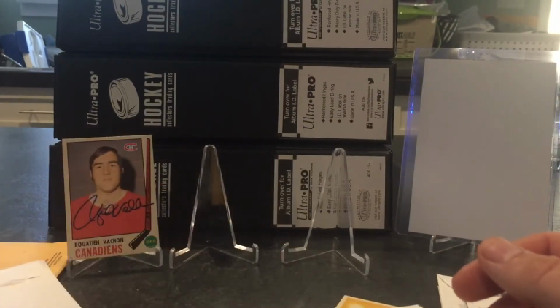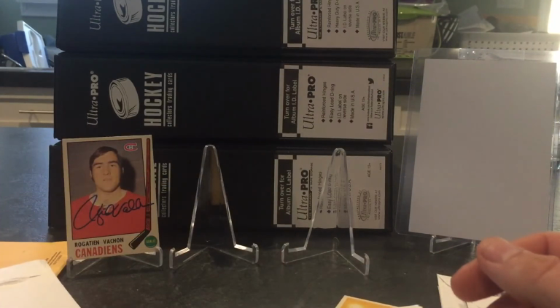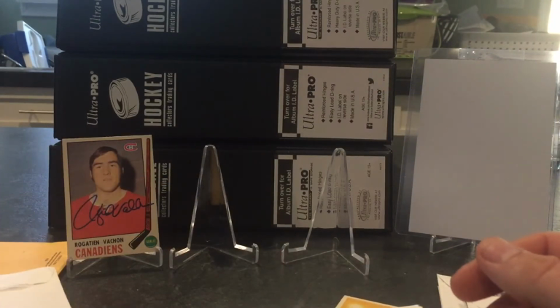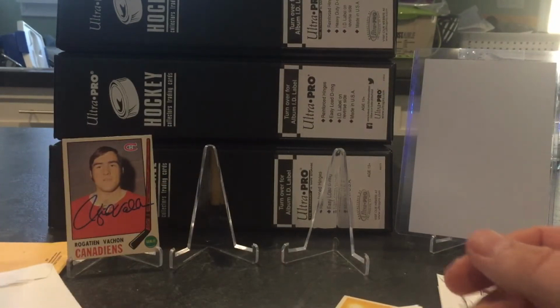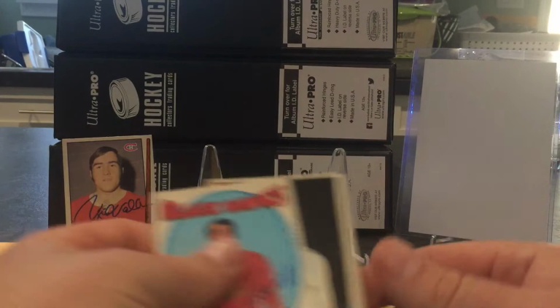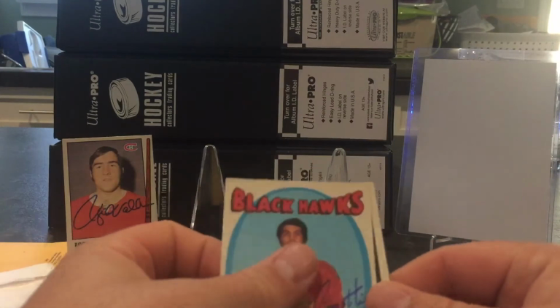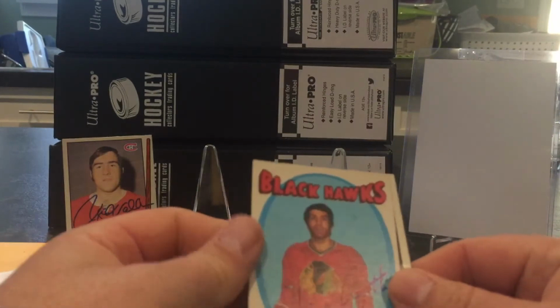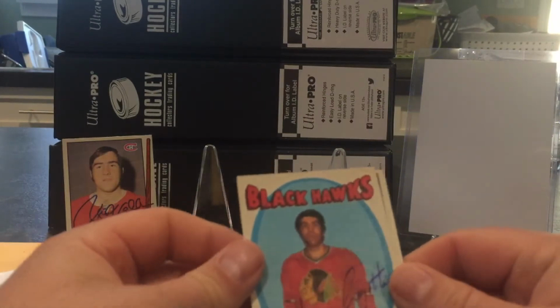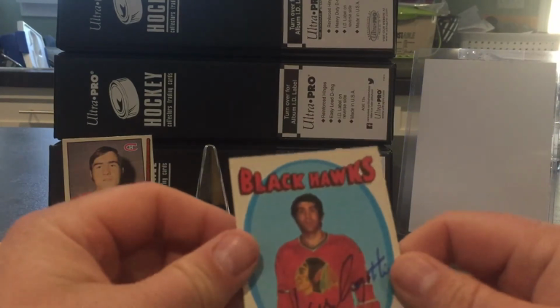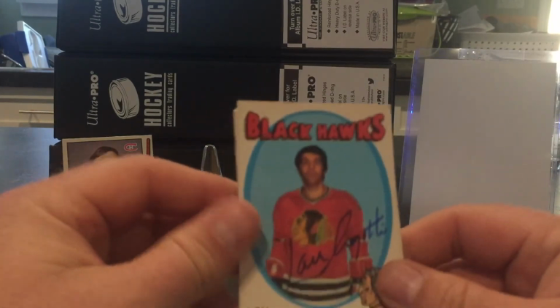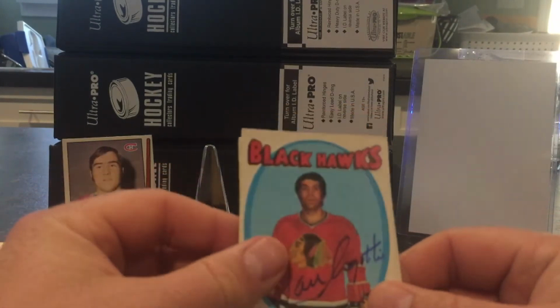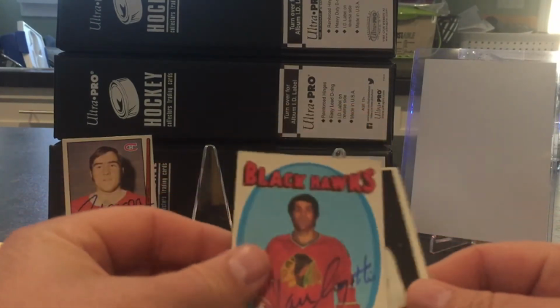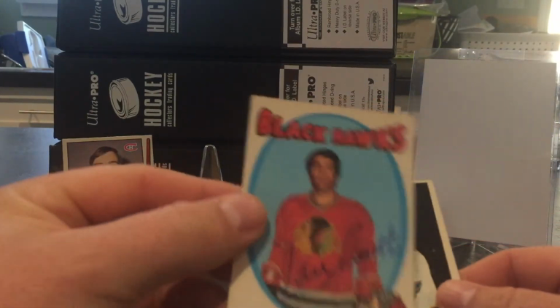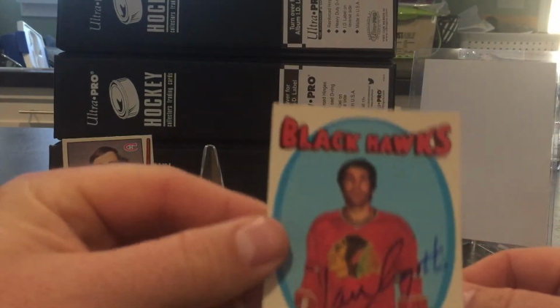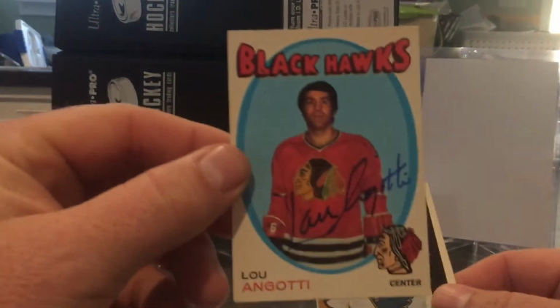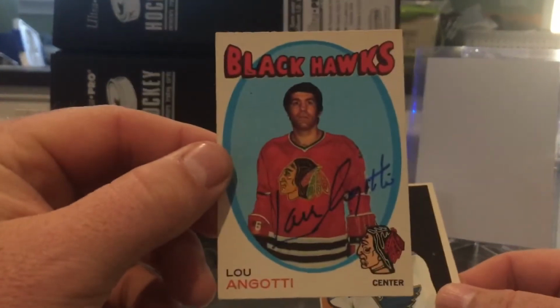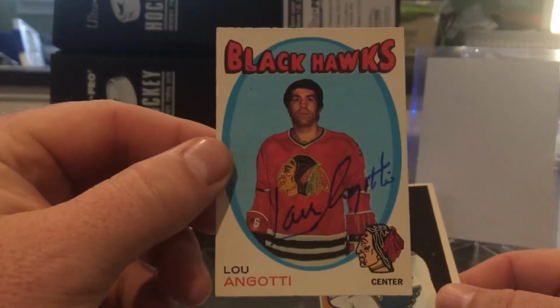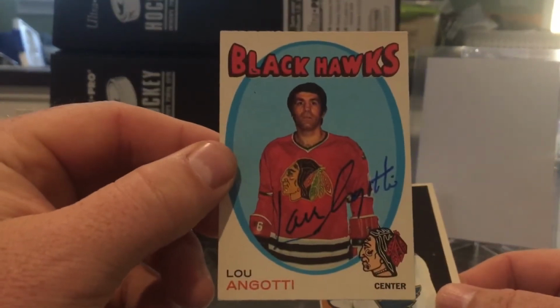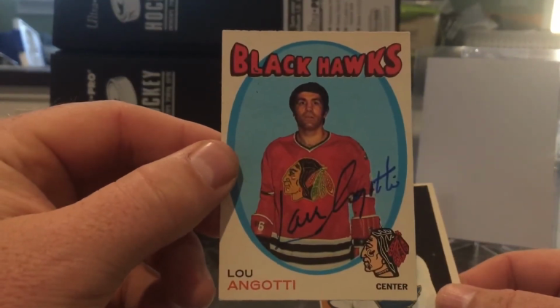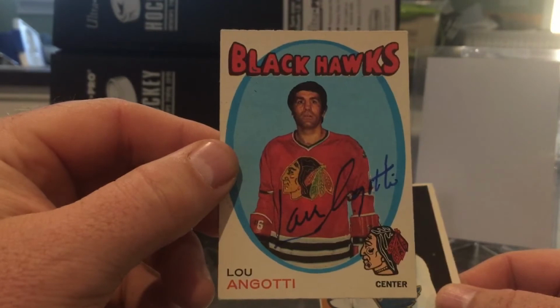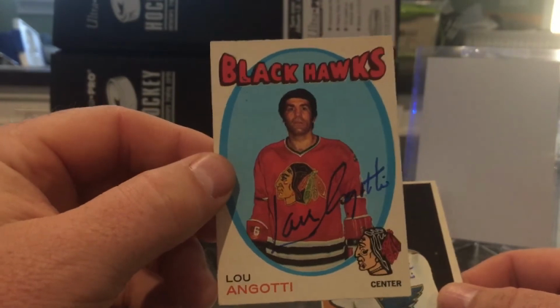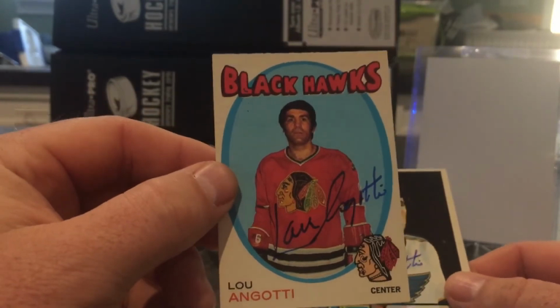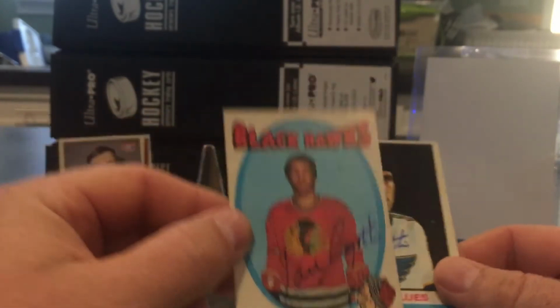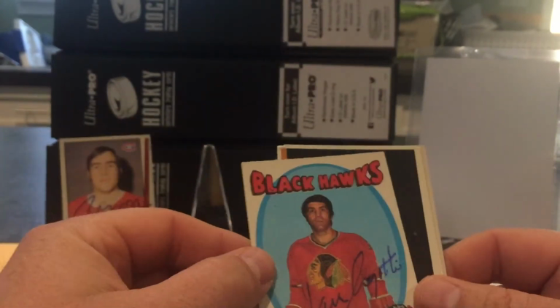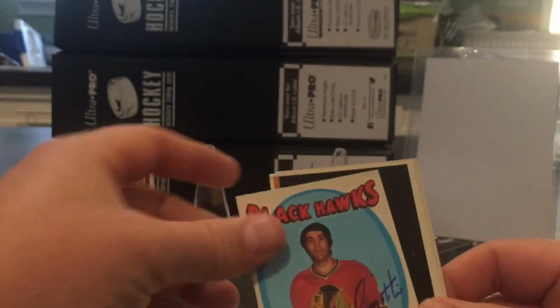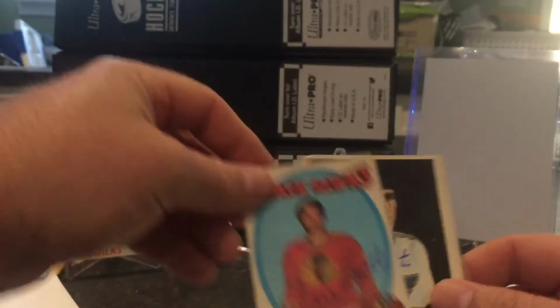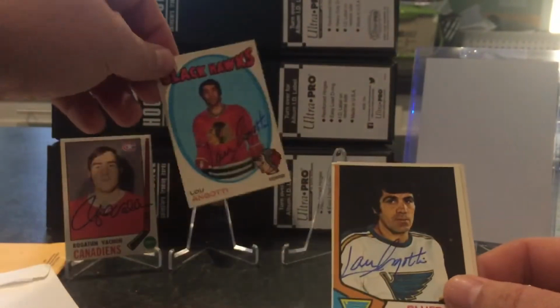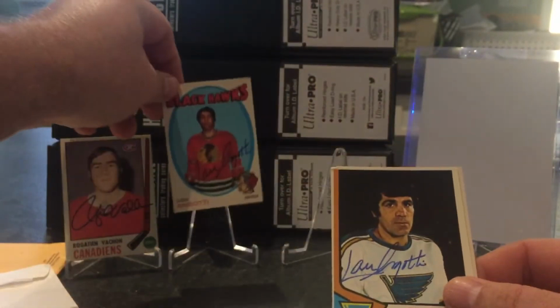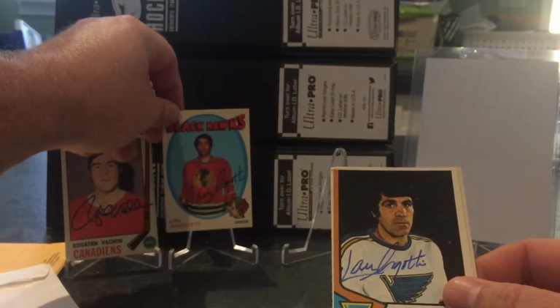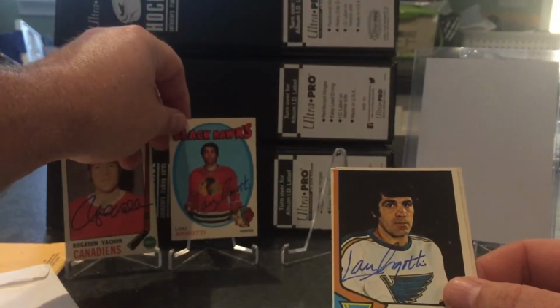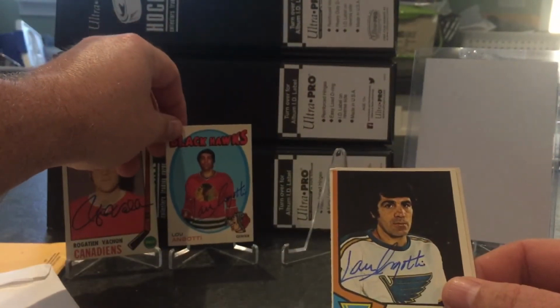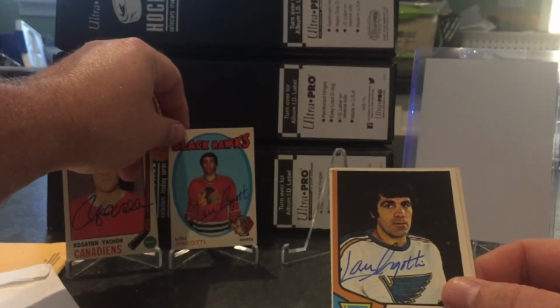Next one is three of three success from Lou Nanne. One of the 71-72 cards — love those. Put that up for display as well.